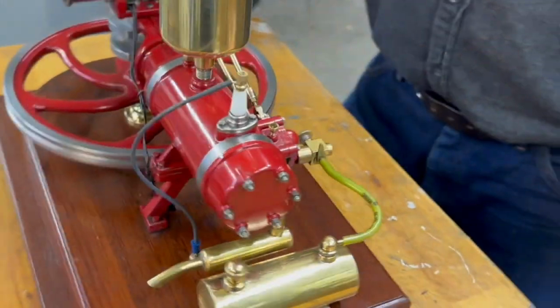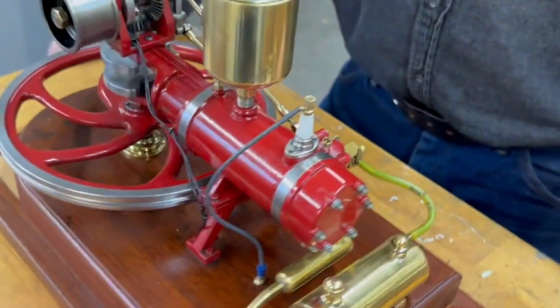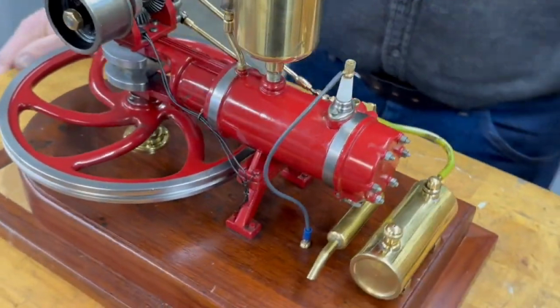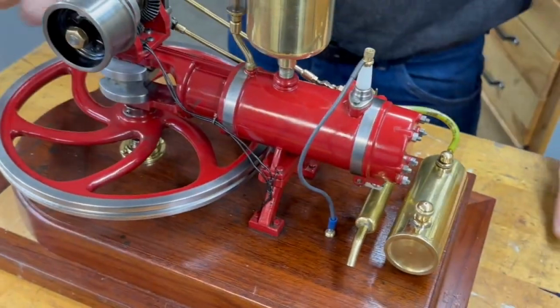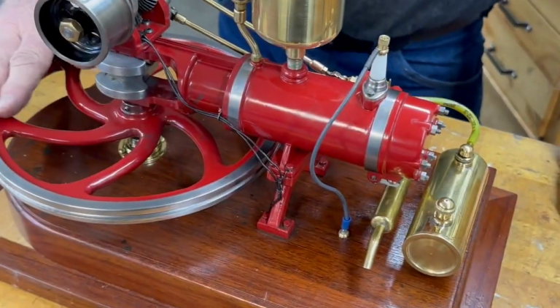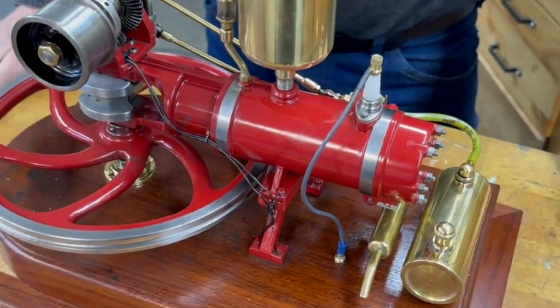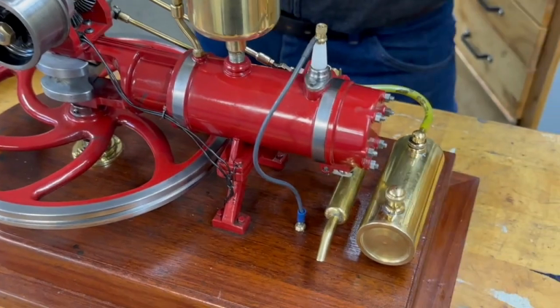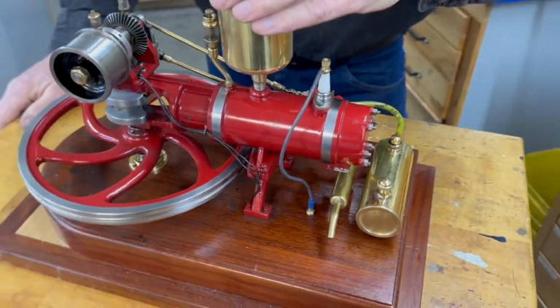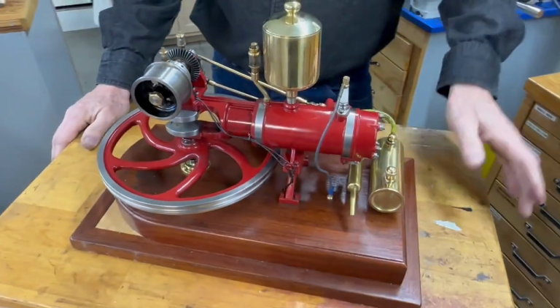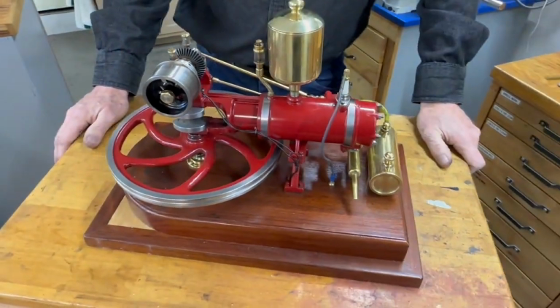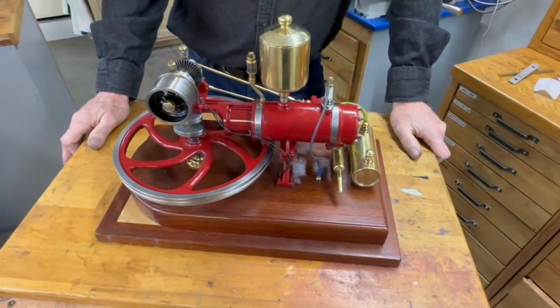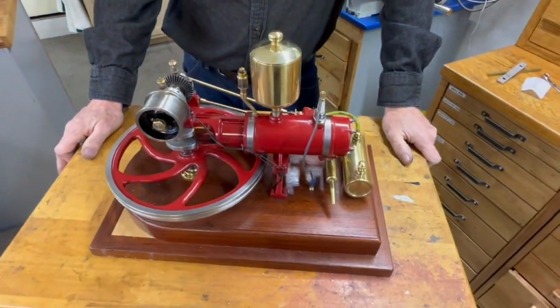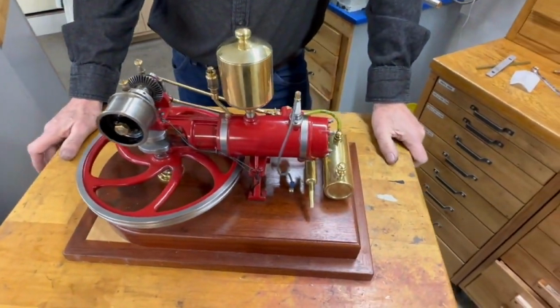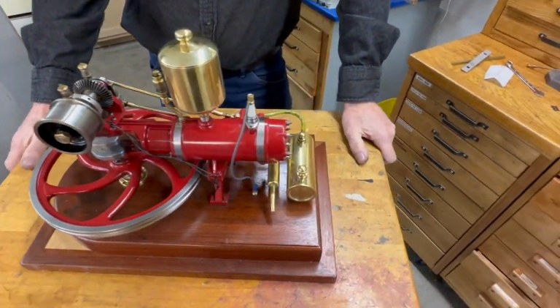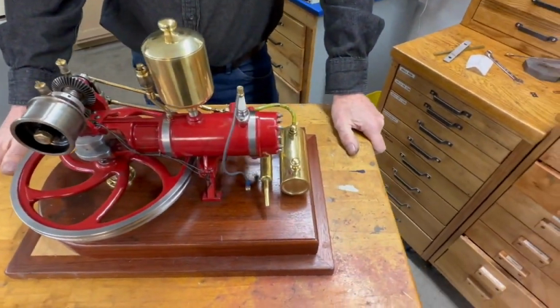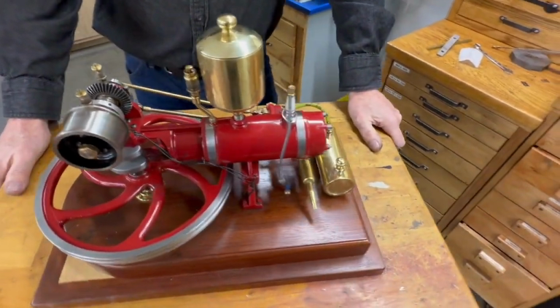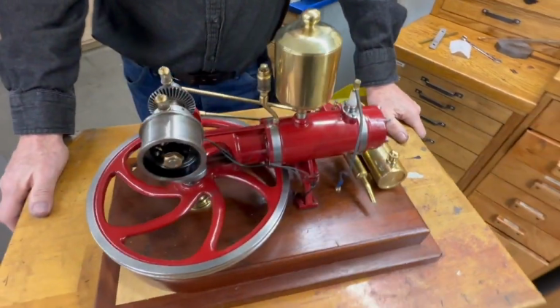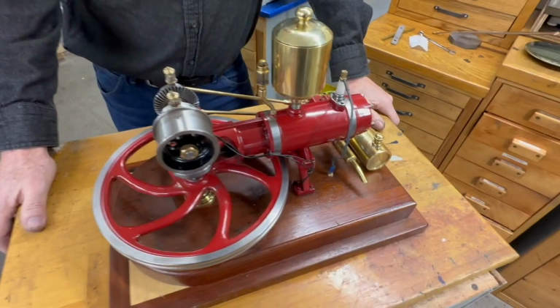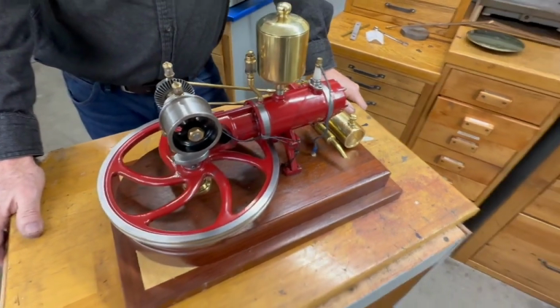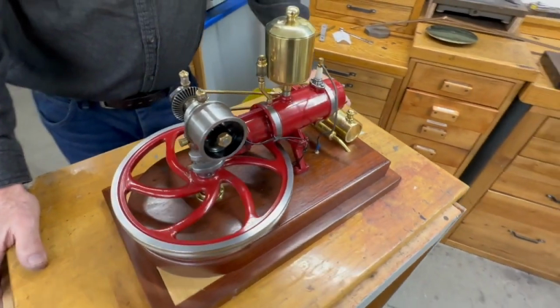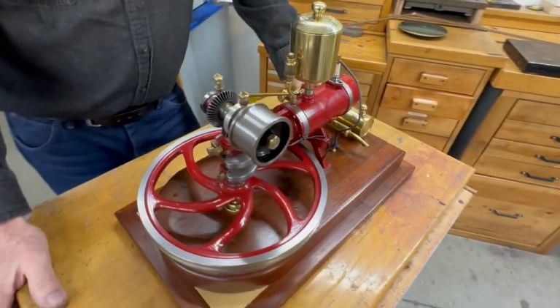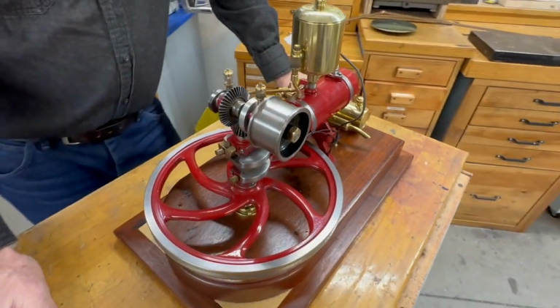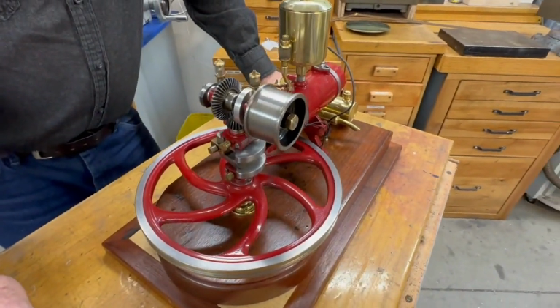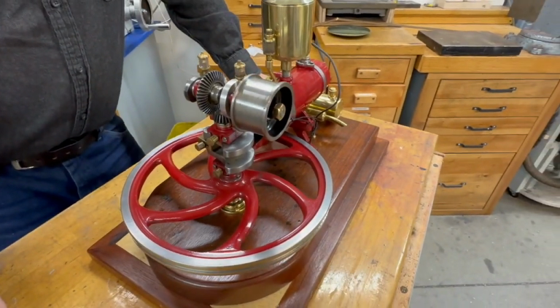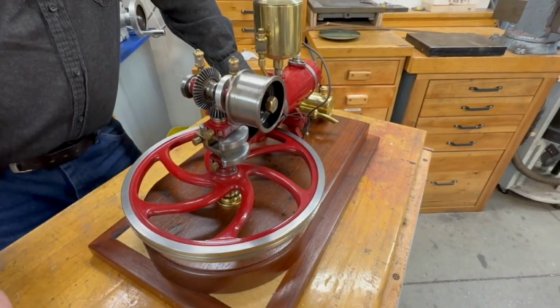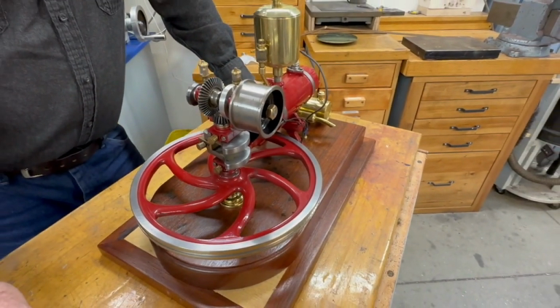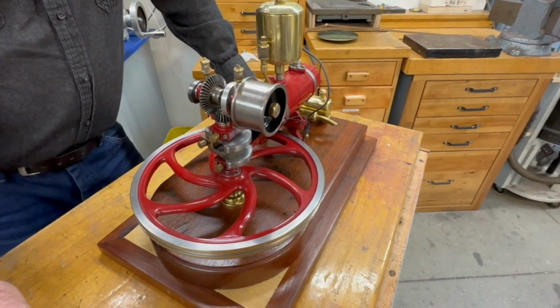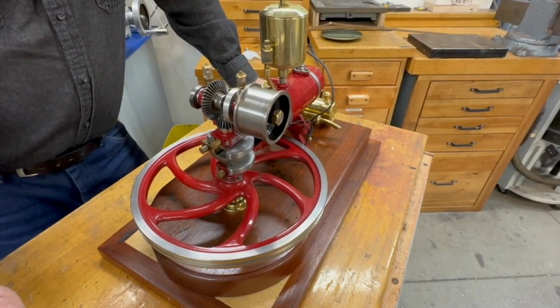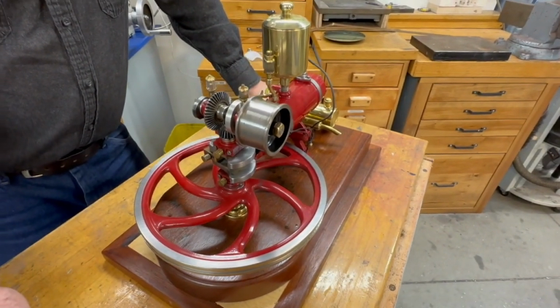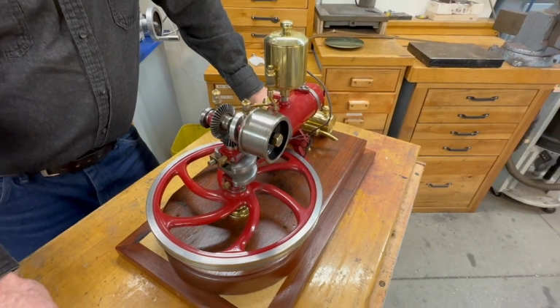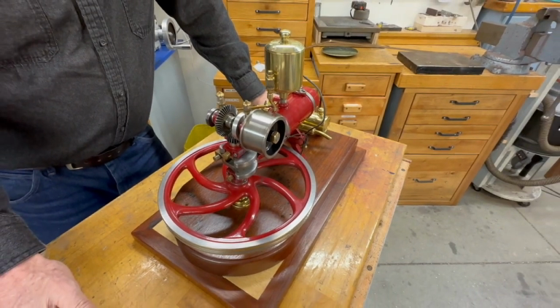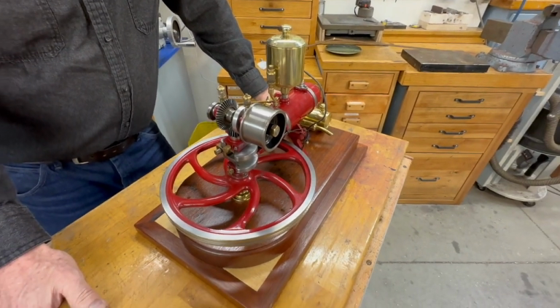The only casting here is the flywheel itself. Everything else I had to manufacture from solid bar stock. The only drawback to this engine is I can't get it to hand start.